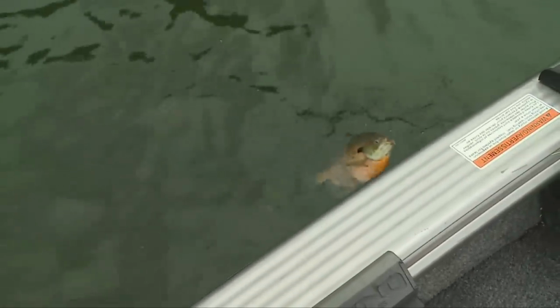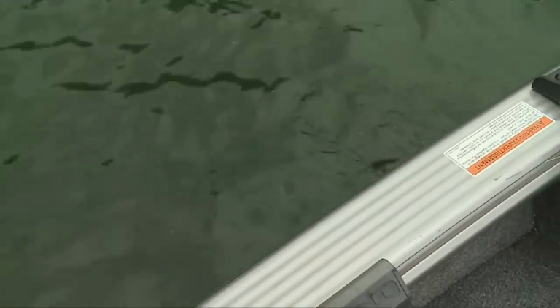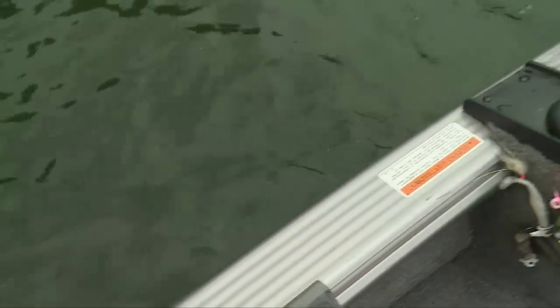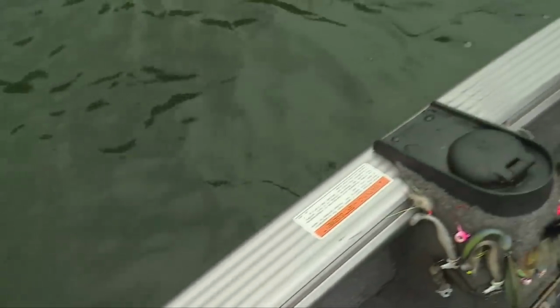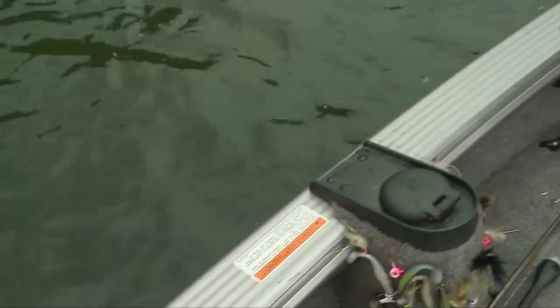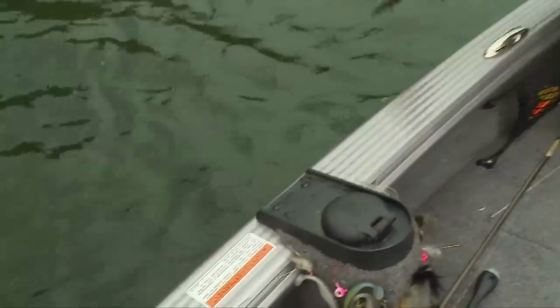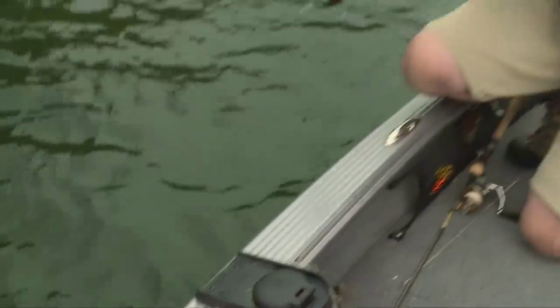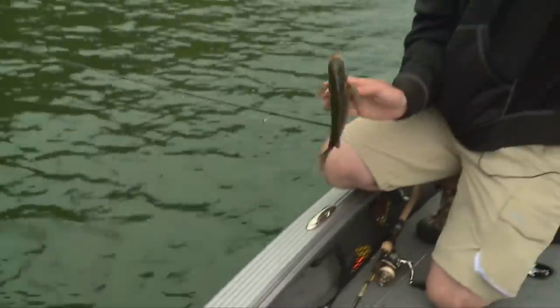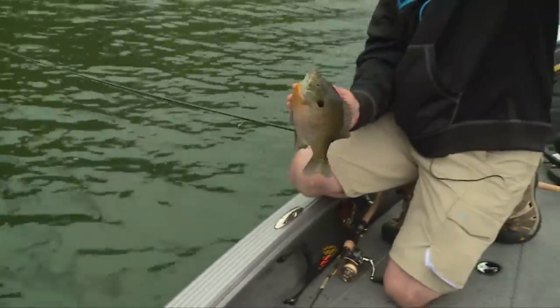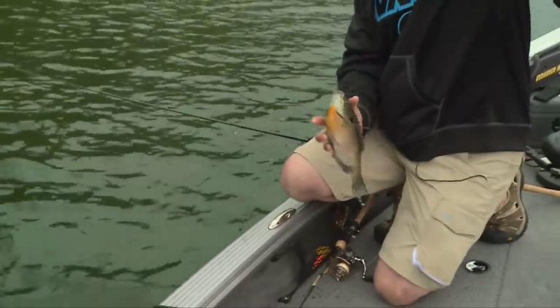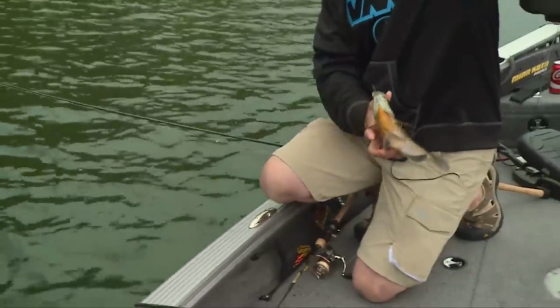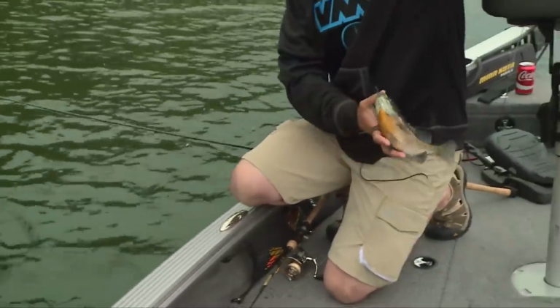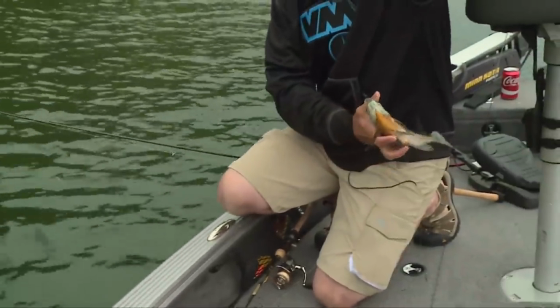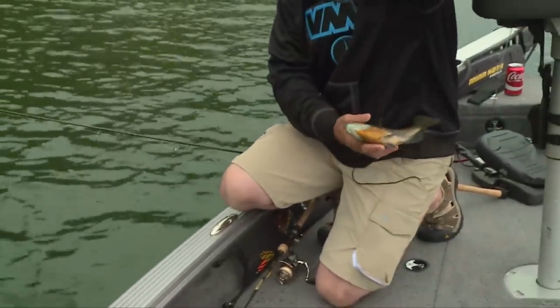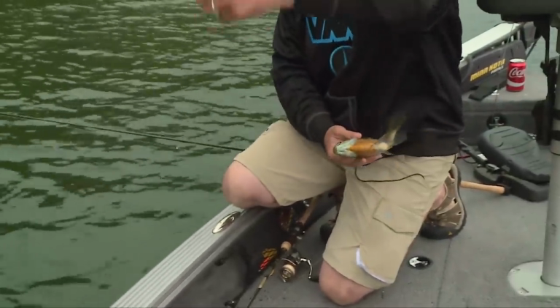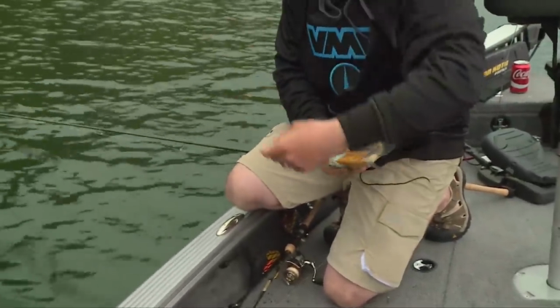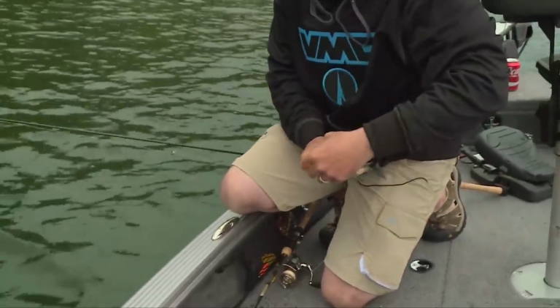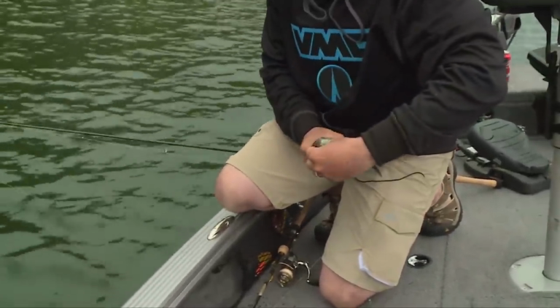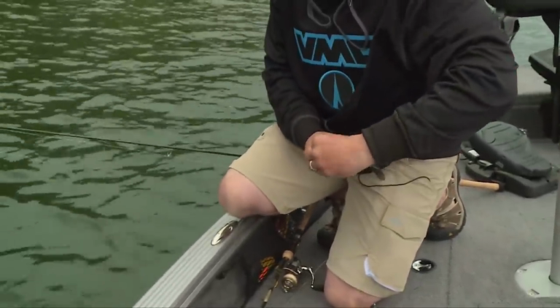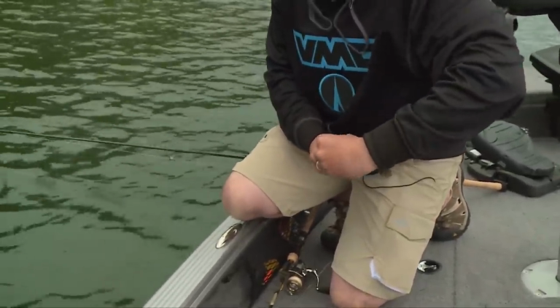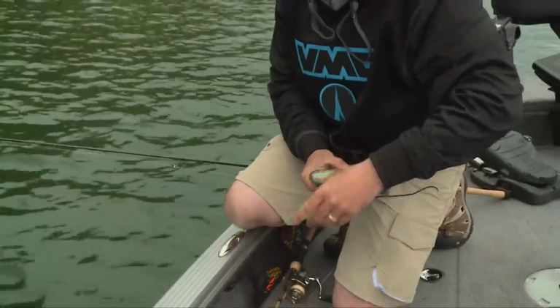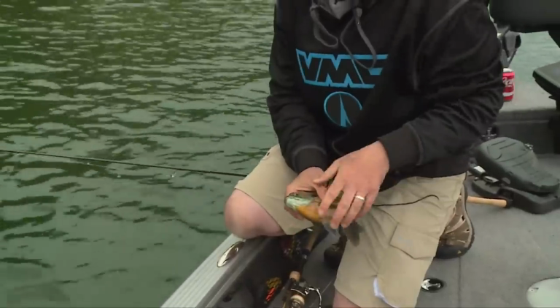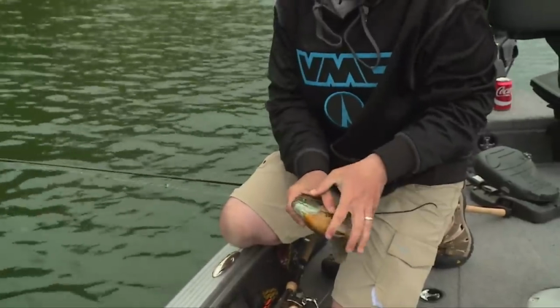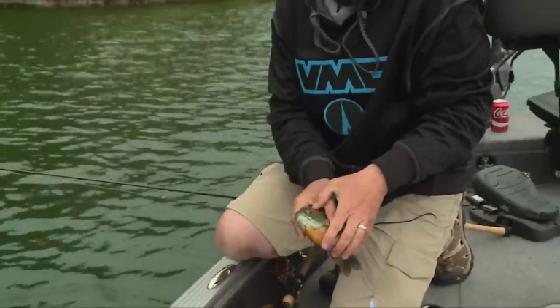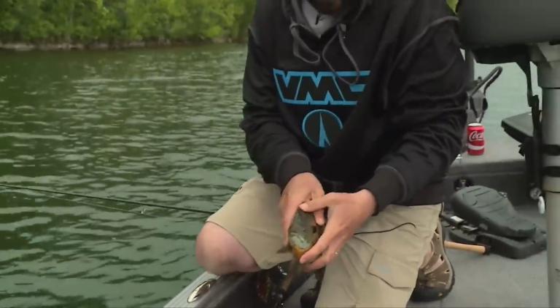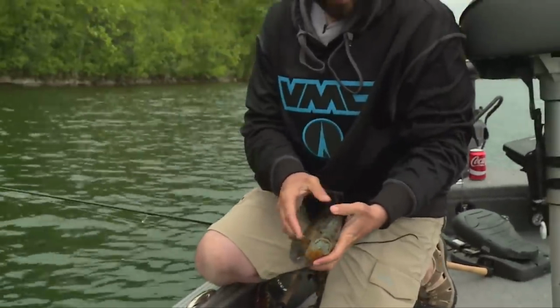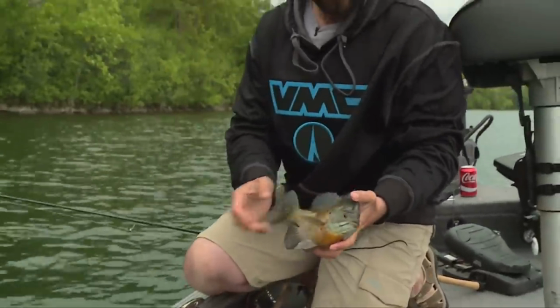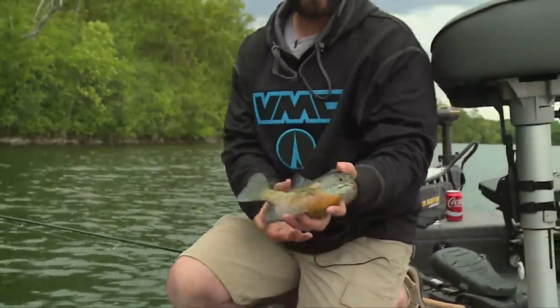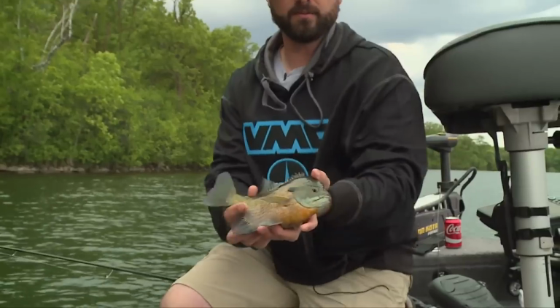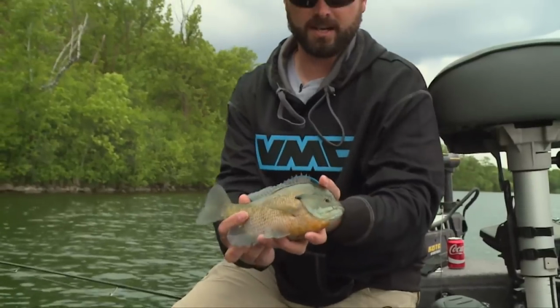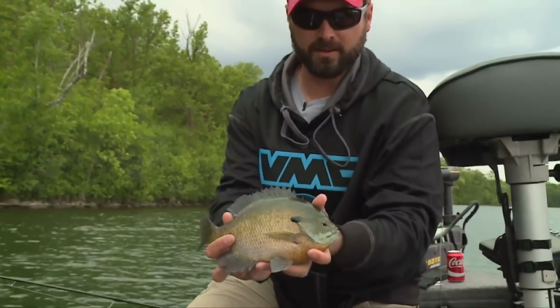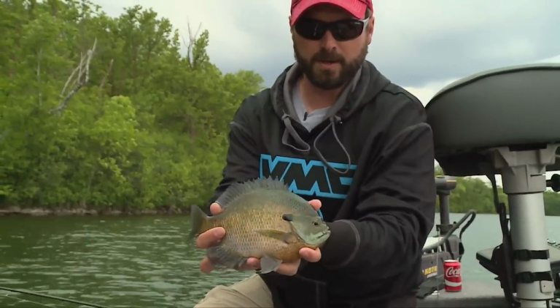I'm a big fan of chasing largemouth bass on new bodies of water. A while back I ran into a couple guys at the boat access and we got to talking fishing — not only largemouth, but big bluegills like this.